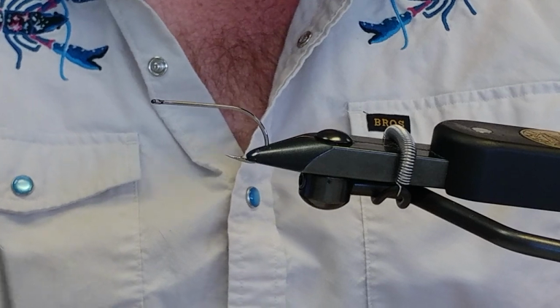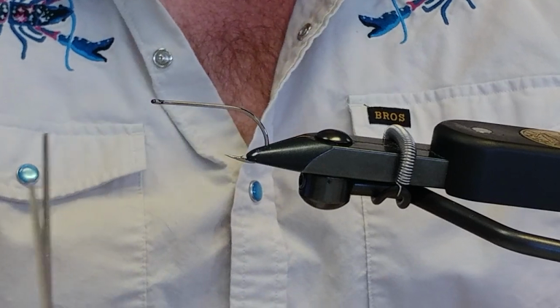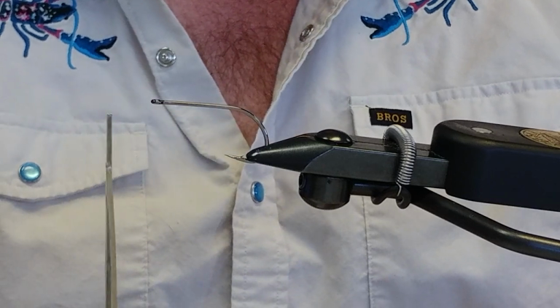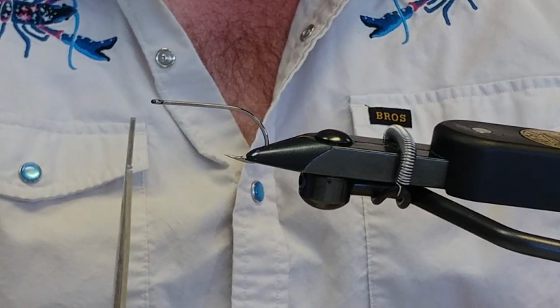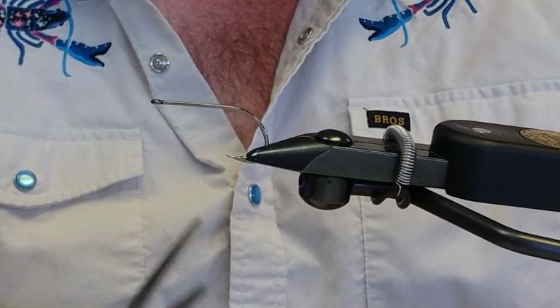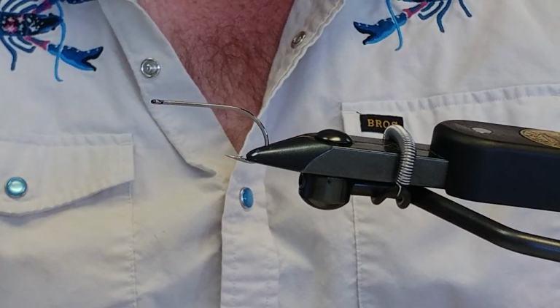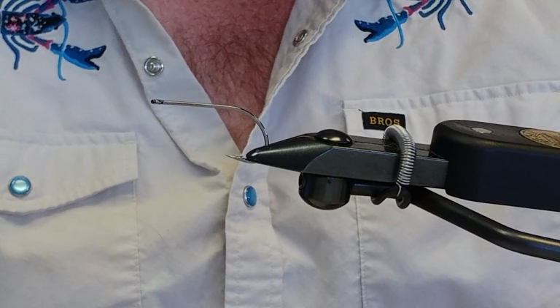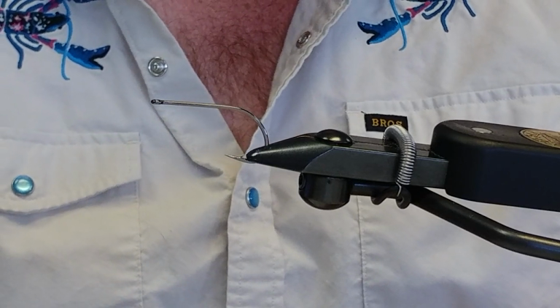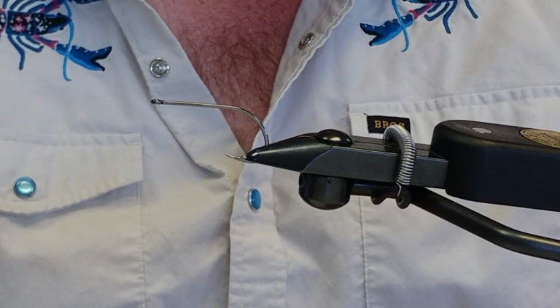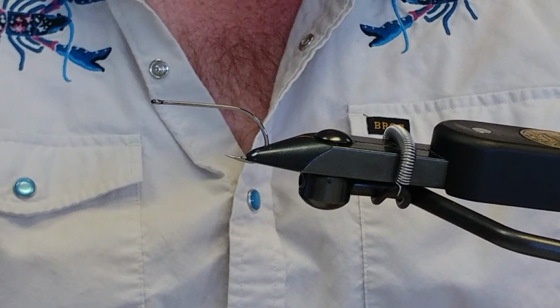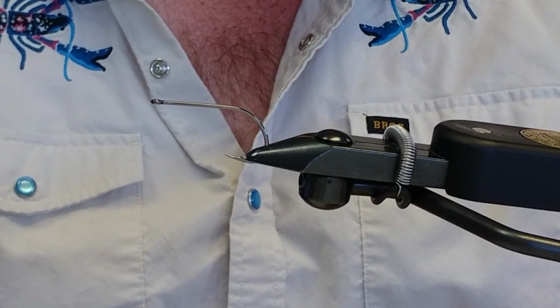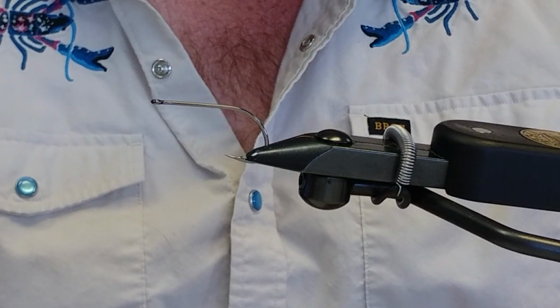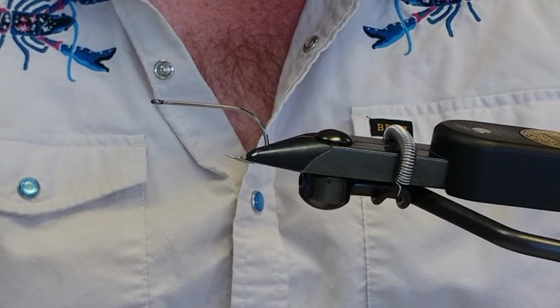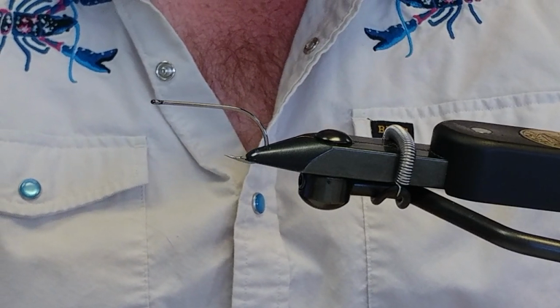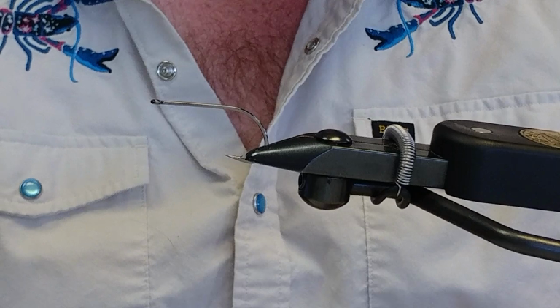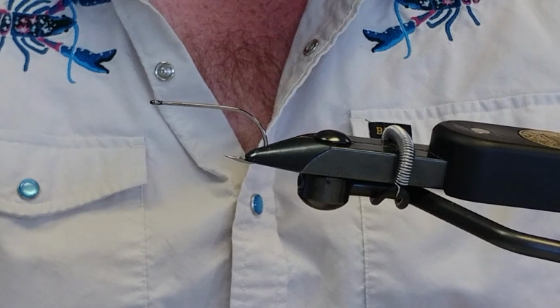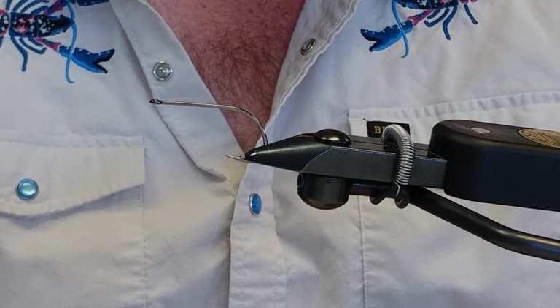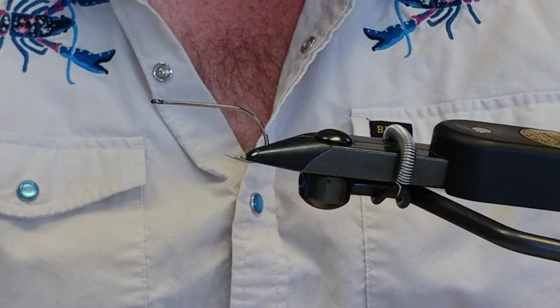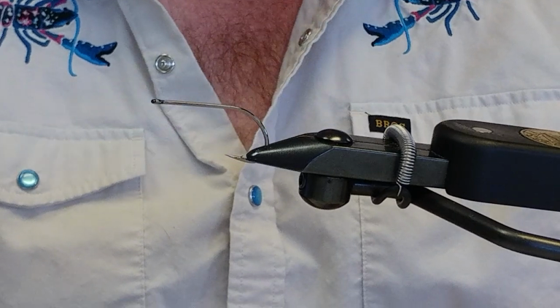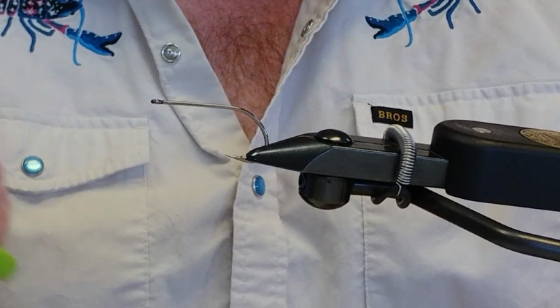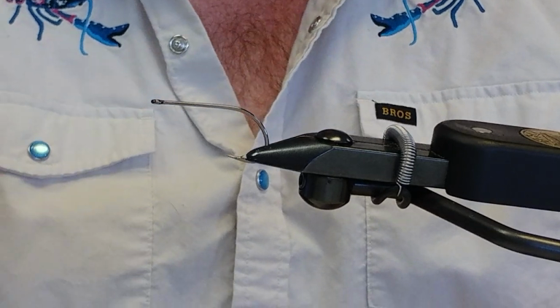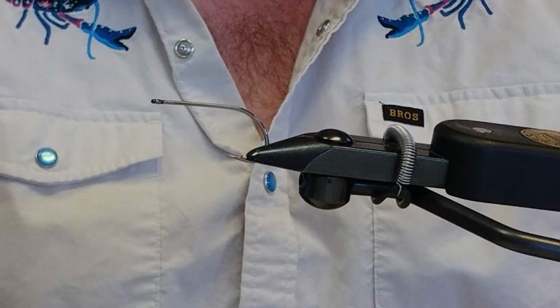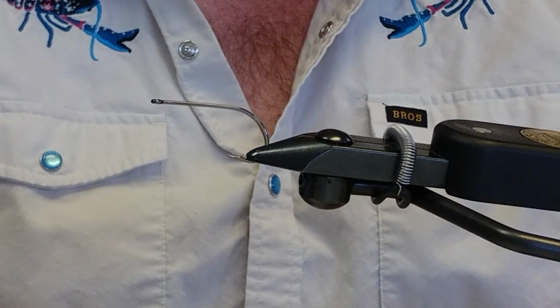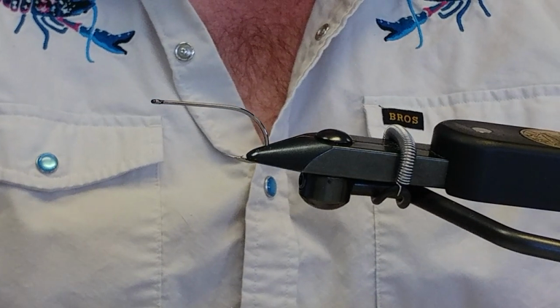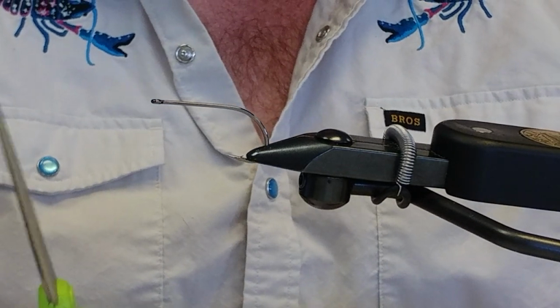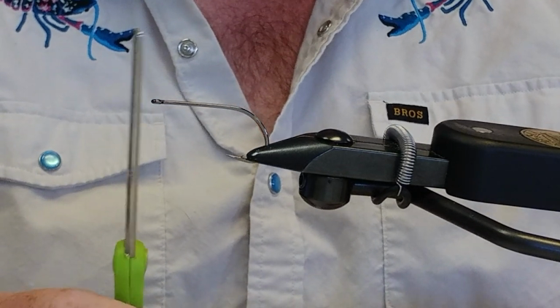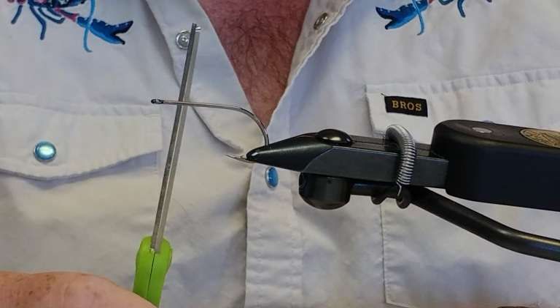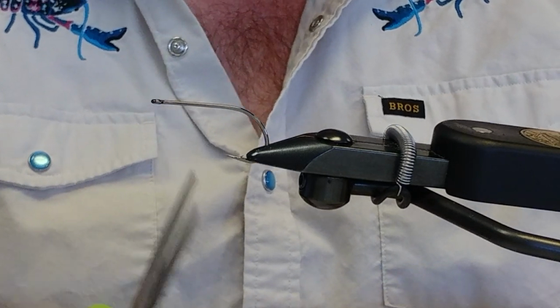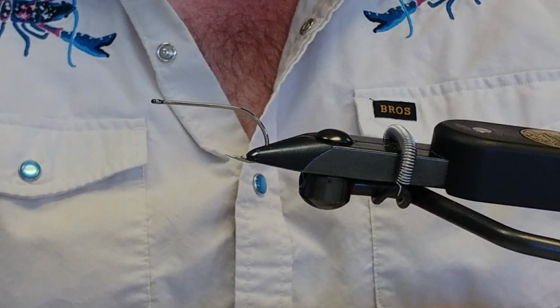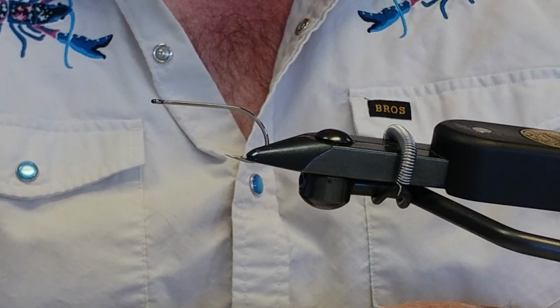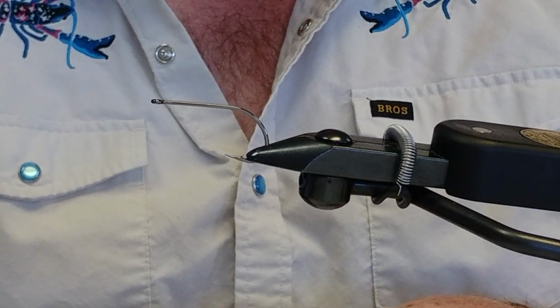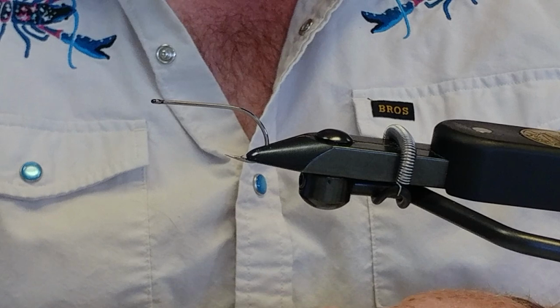This fly is really easy to tie, there's not a lot of material. The biggest pain with this fly is just getting it trimmed to the shape you want.